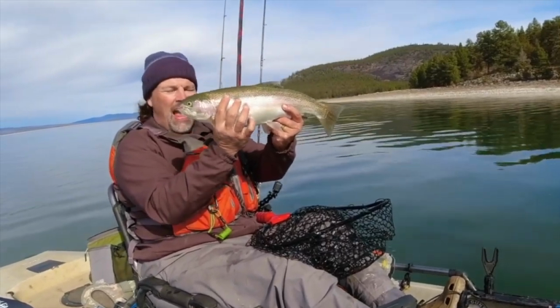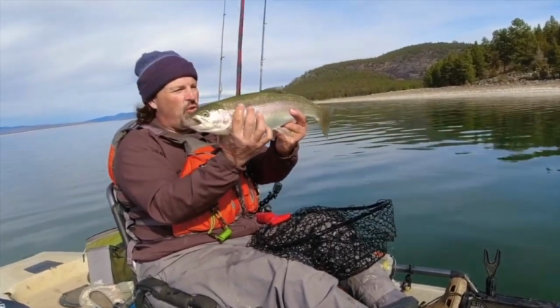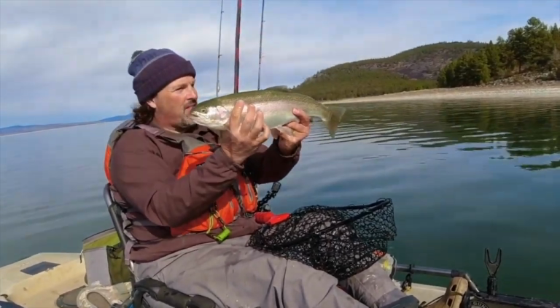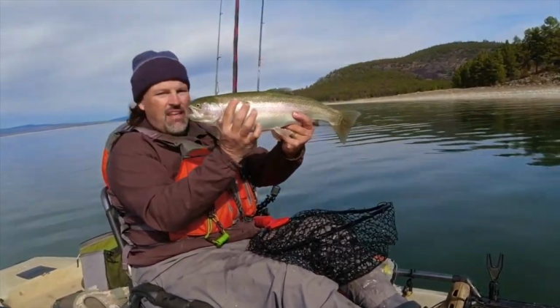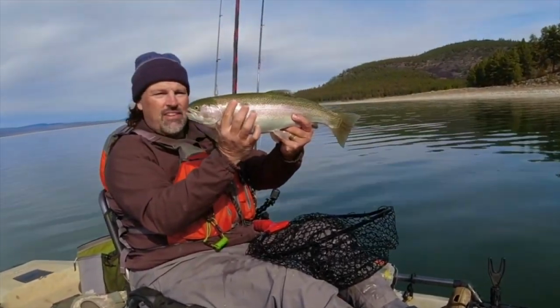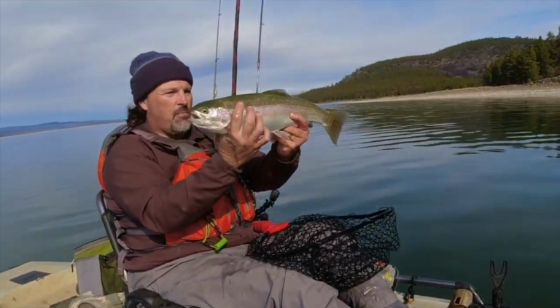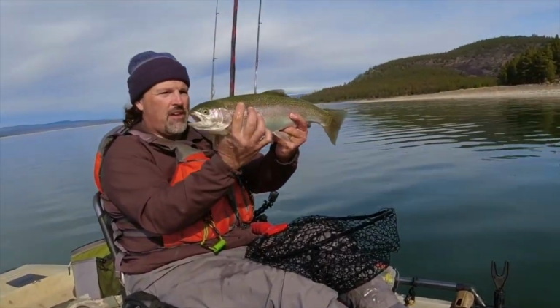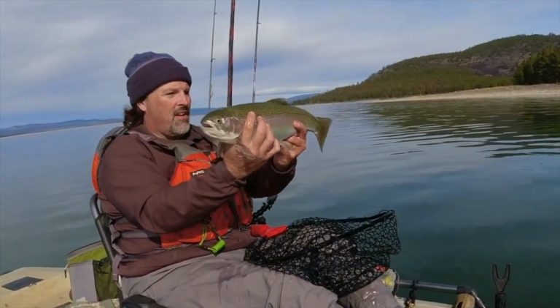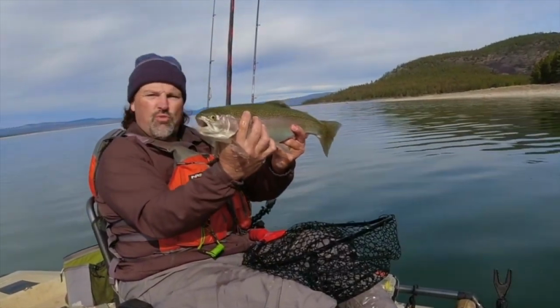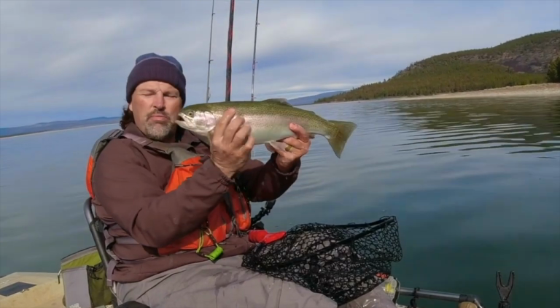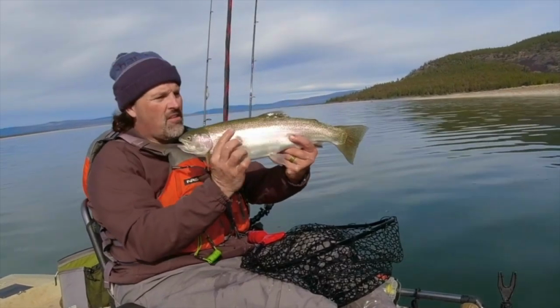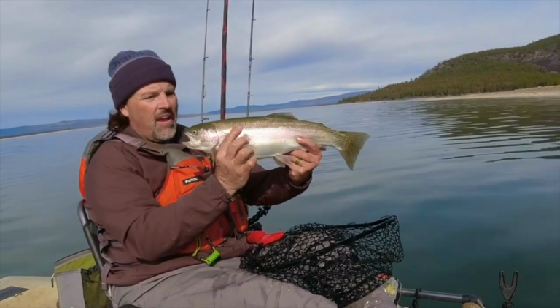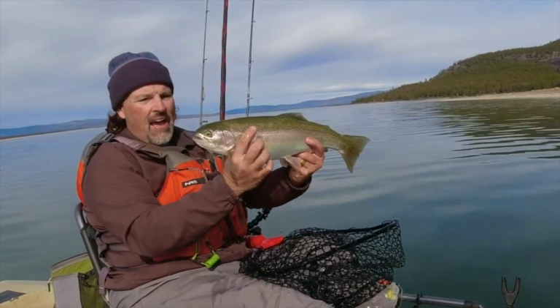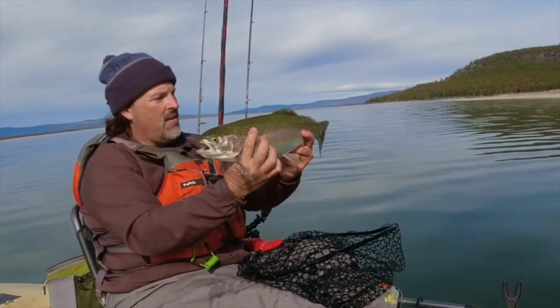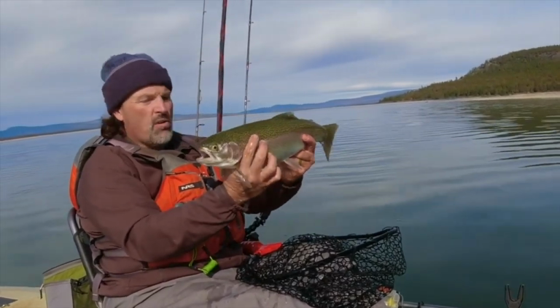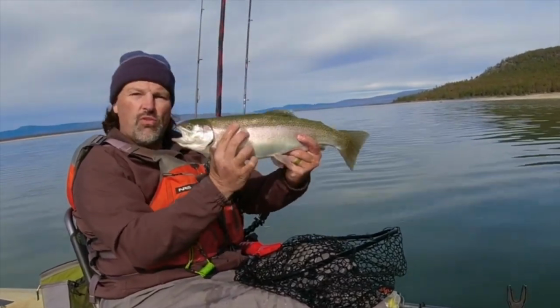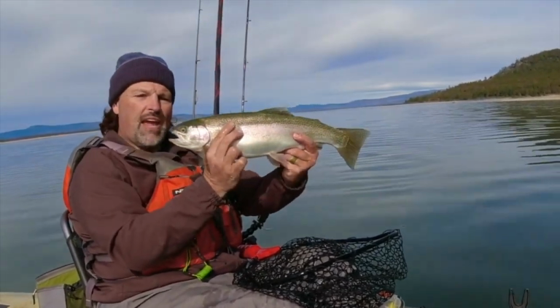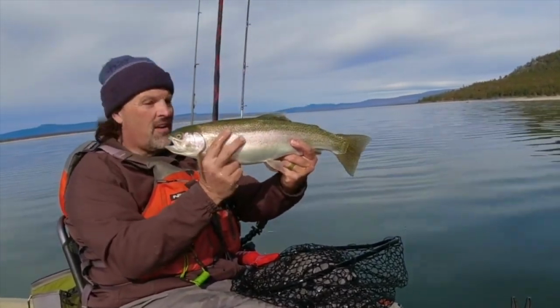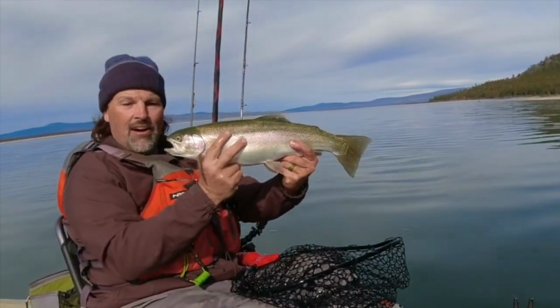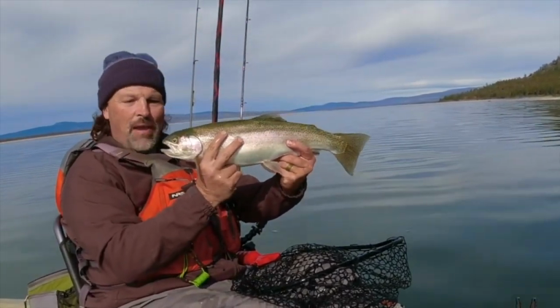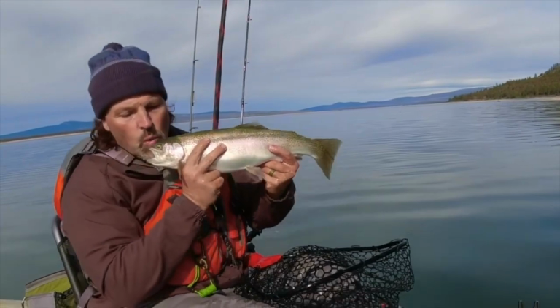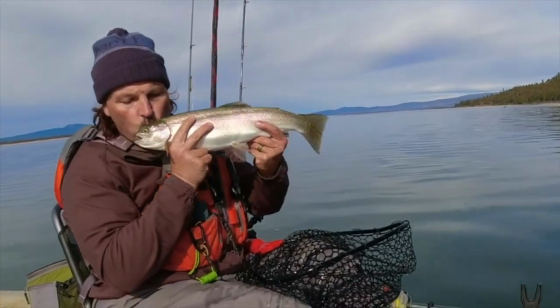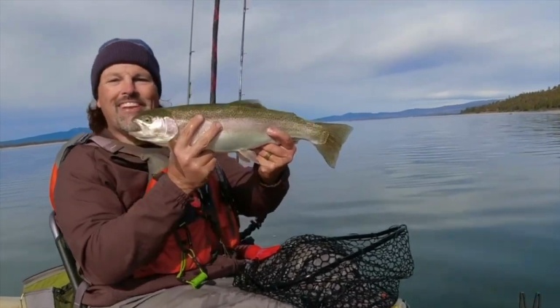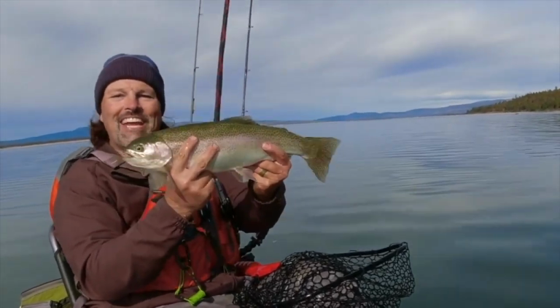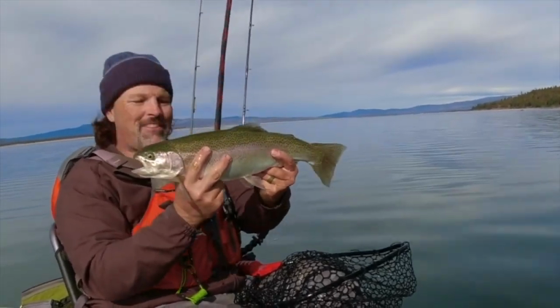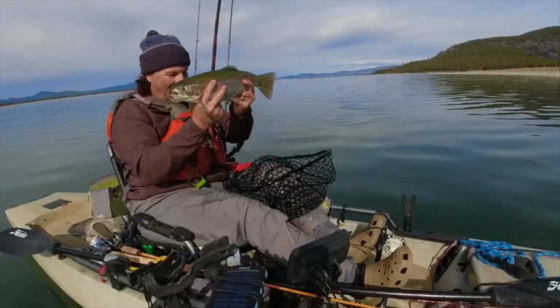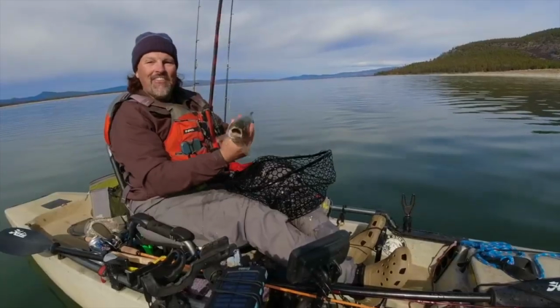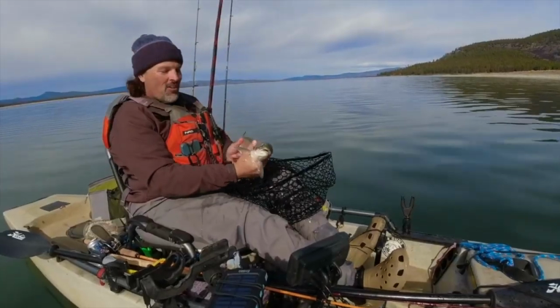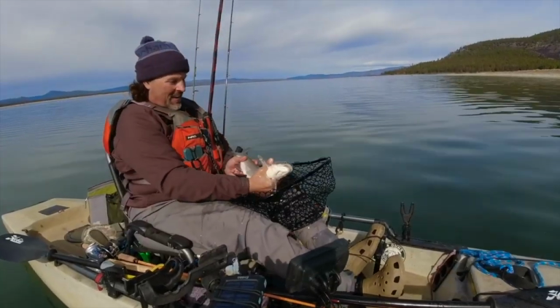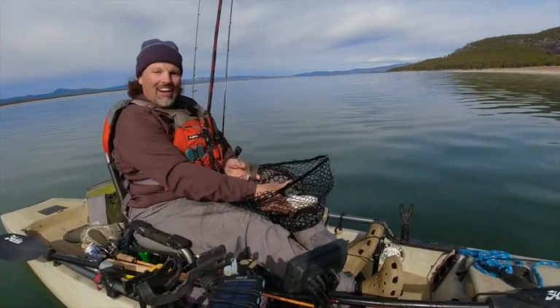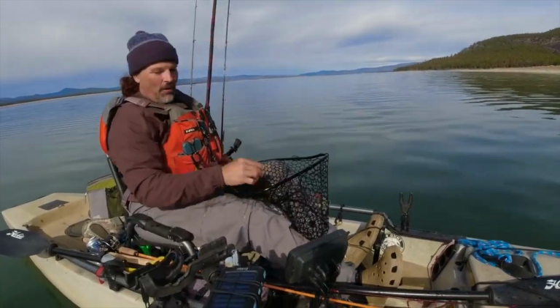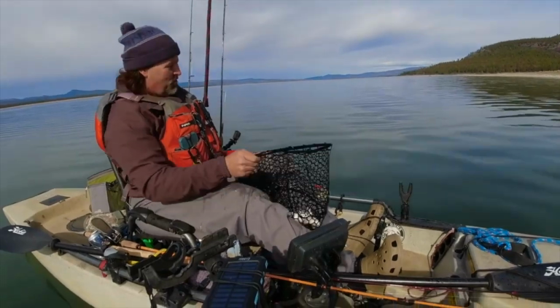That's a rainbow trout! Look at that, guys. That's what trolling flies can do. That's just an incredible fish — 20 plus inches long, heavy, beautiful square tail. Man, it doesn't get any better than that. I love Eagle Lake and I love rainbow trout.